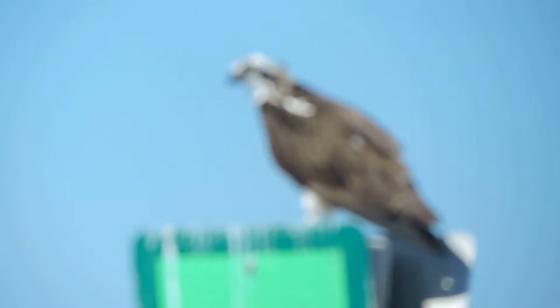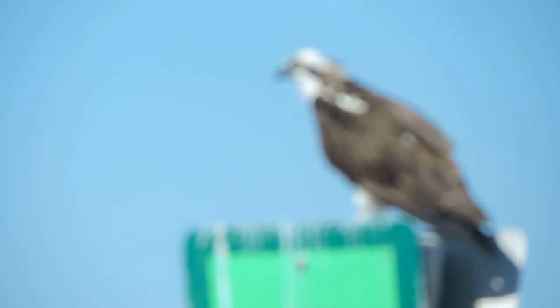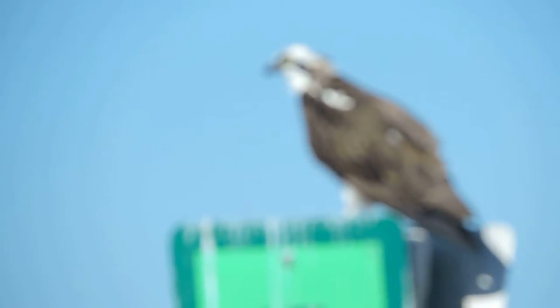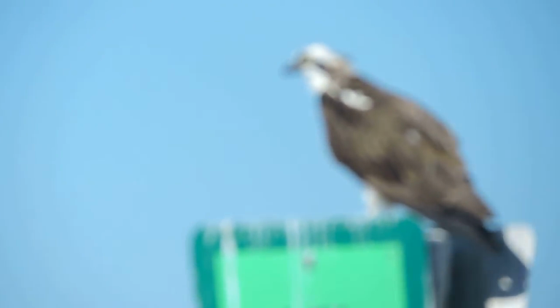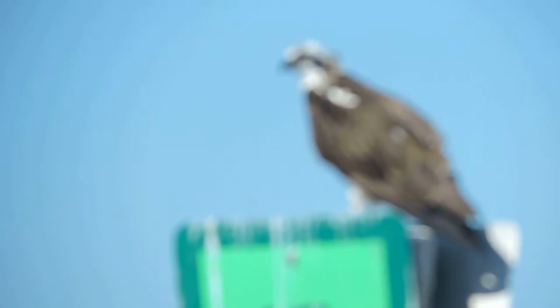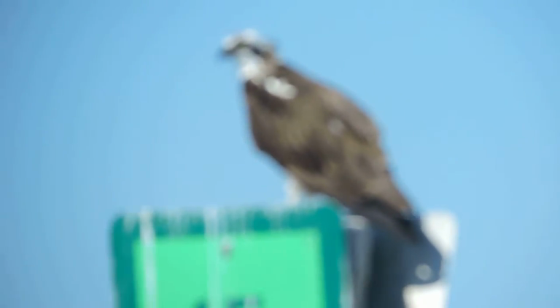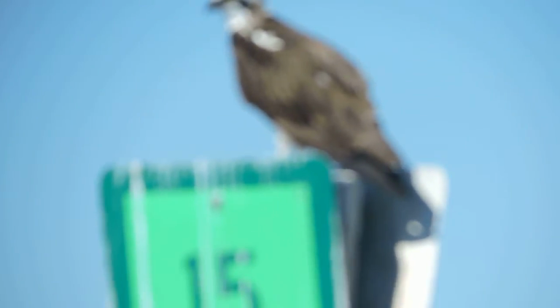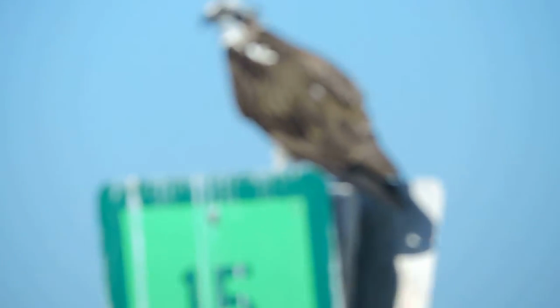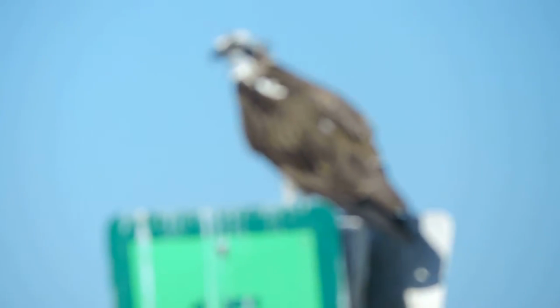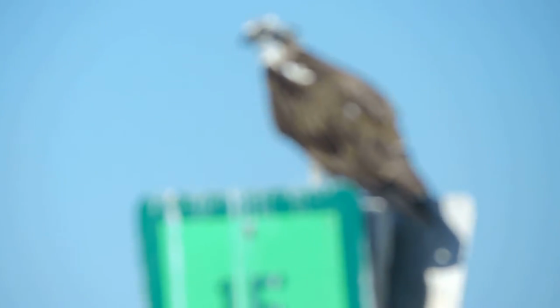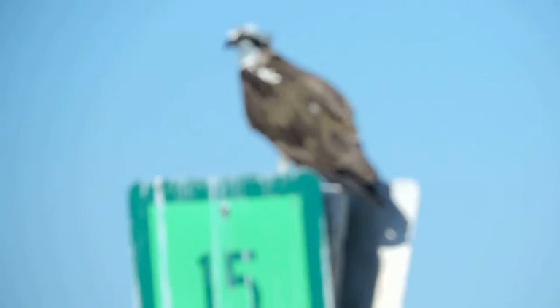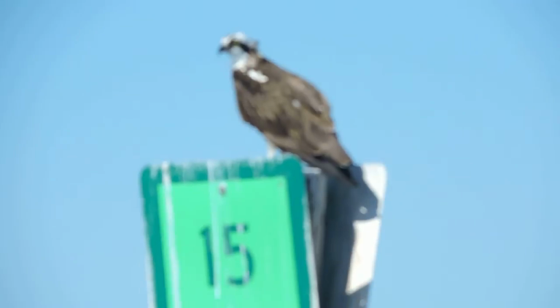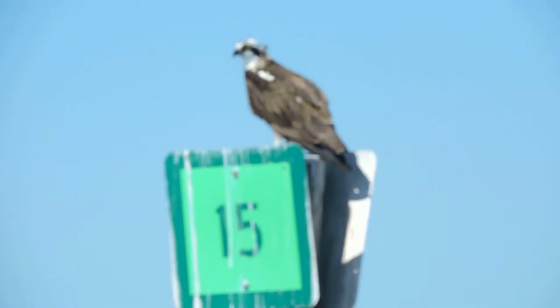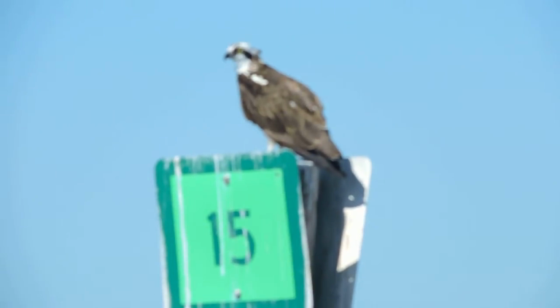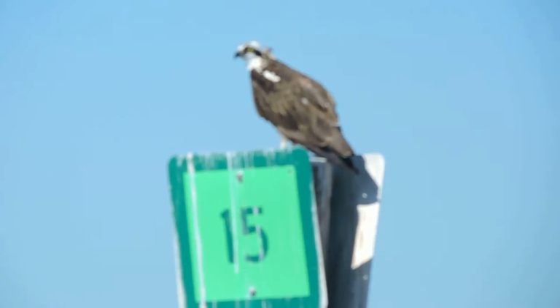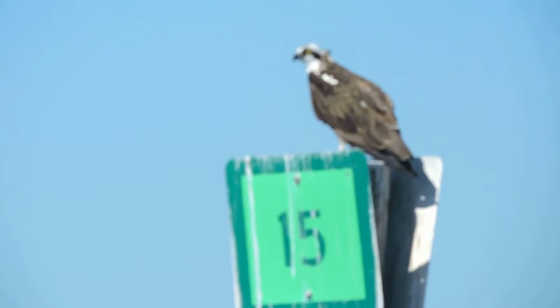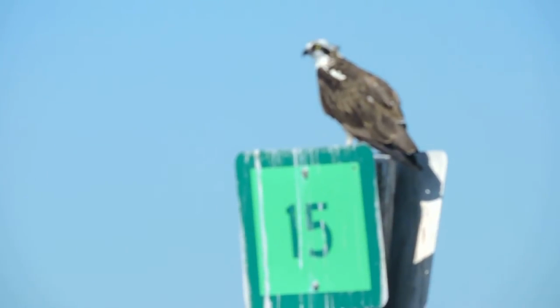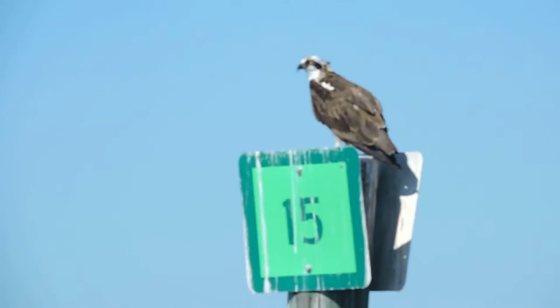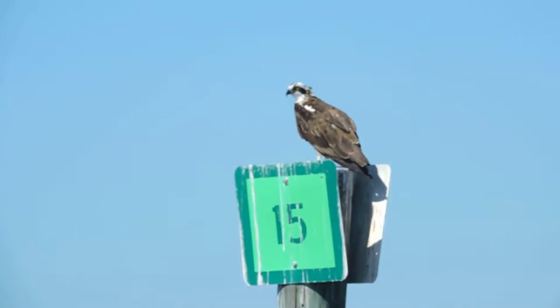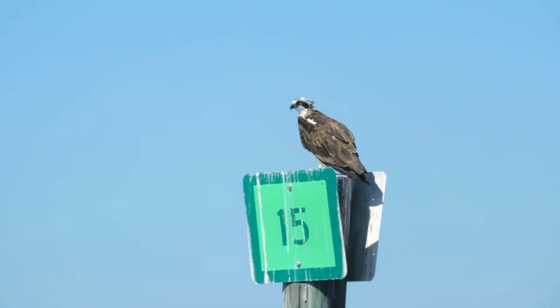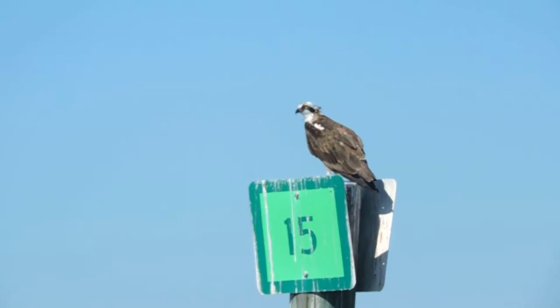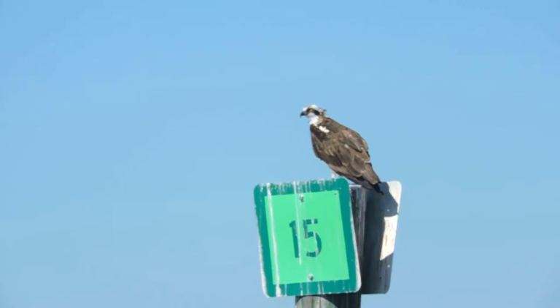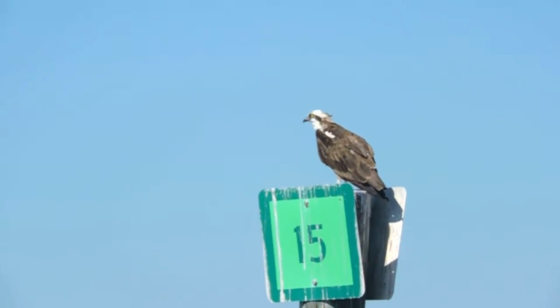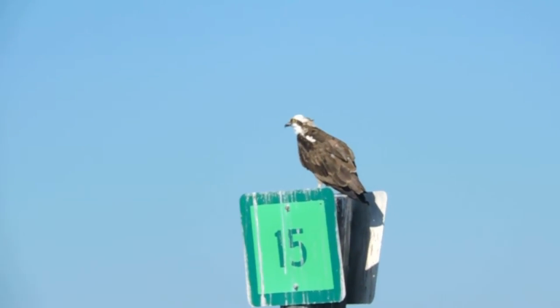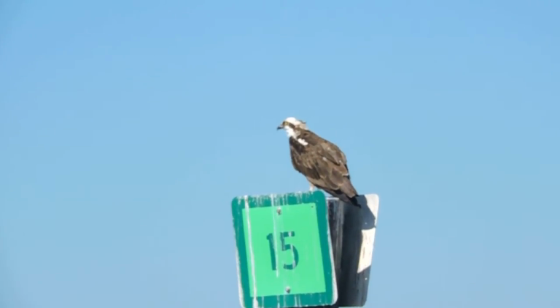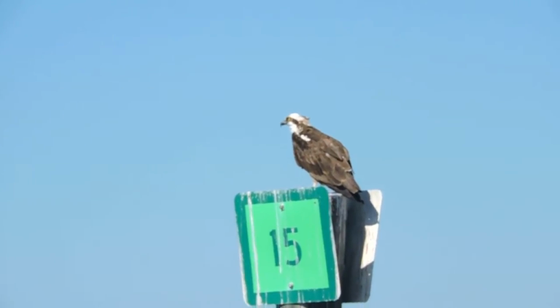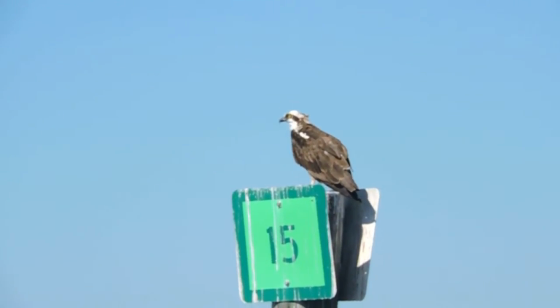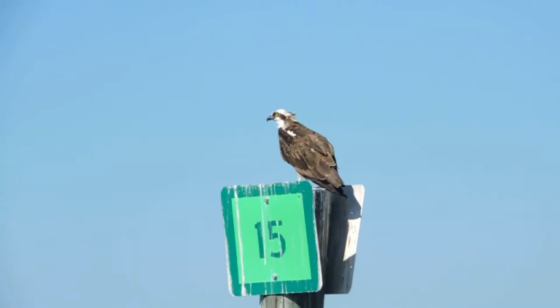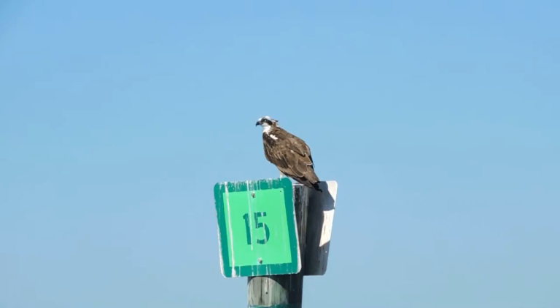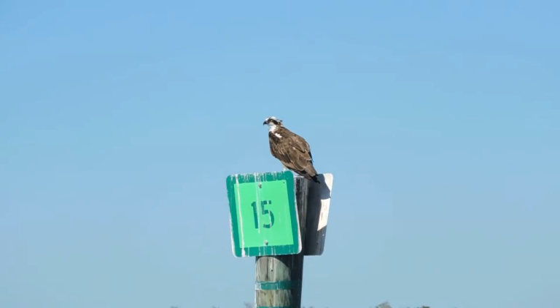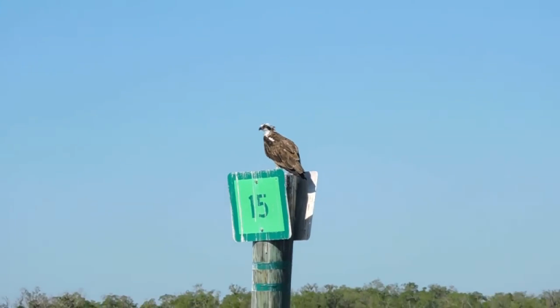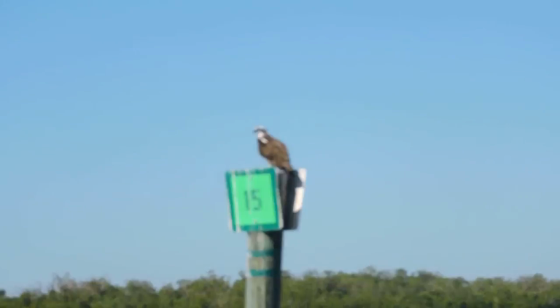You can see those talons. He's a little antsy right now because we're kind of close. But that is your osprey, or fishhawk as we call them.